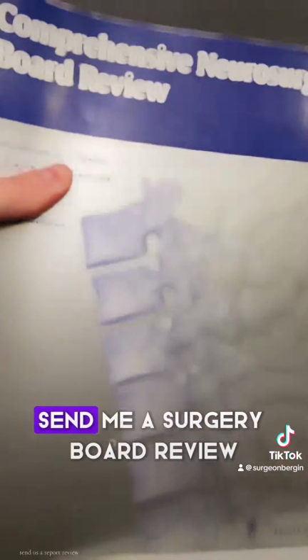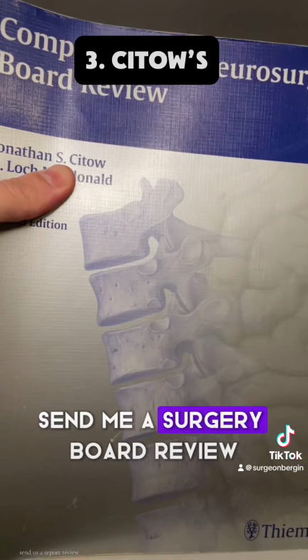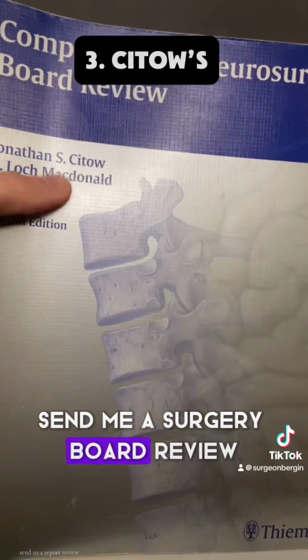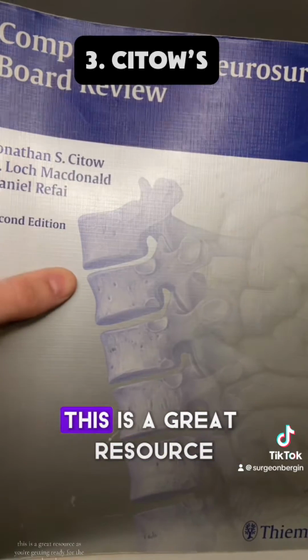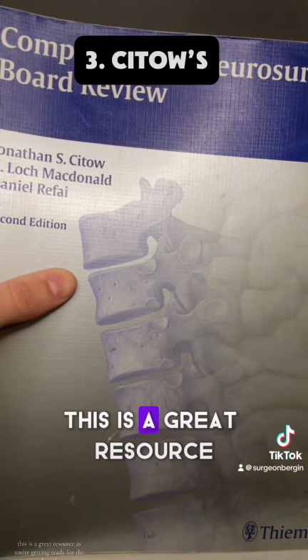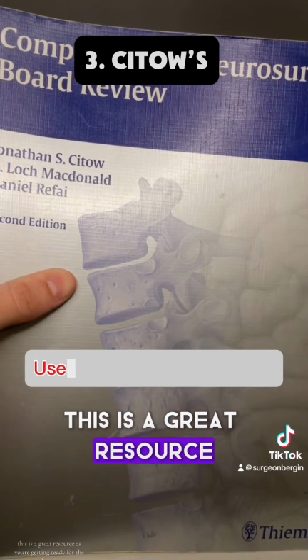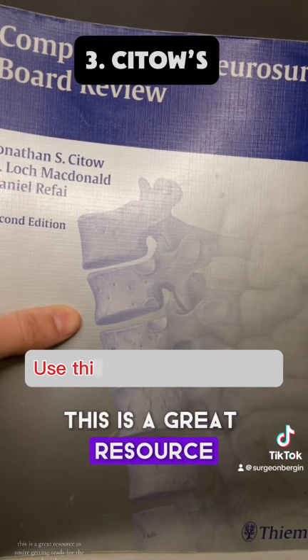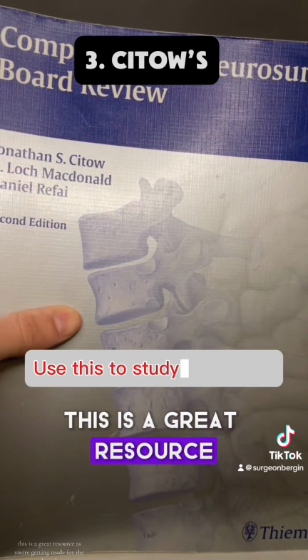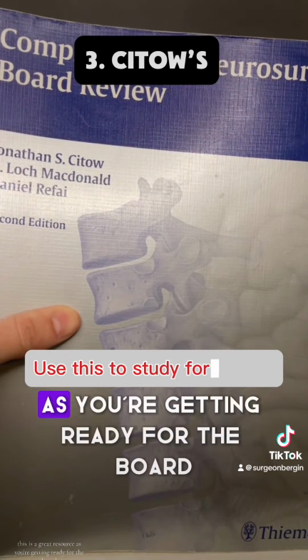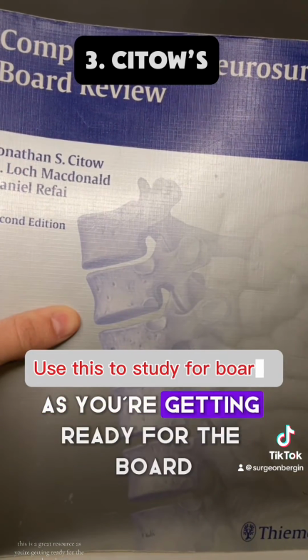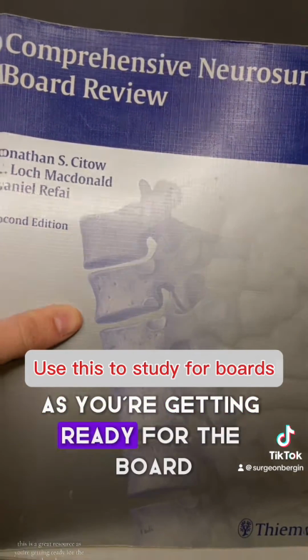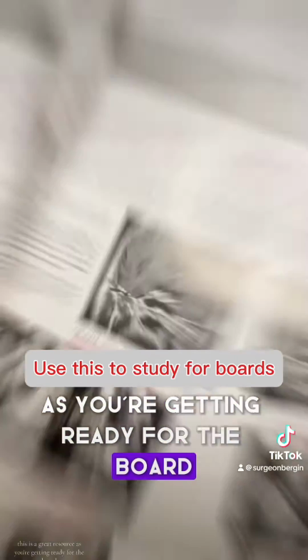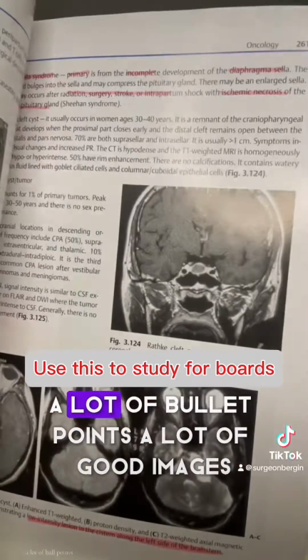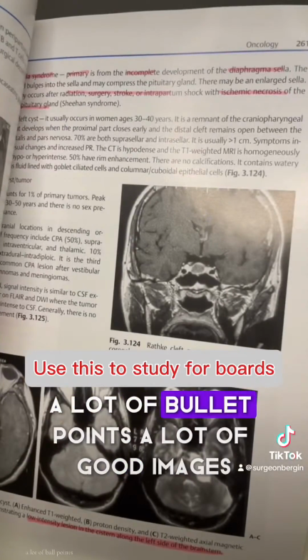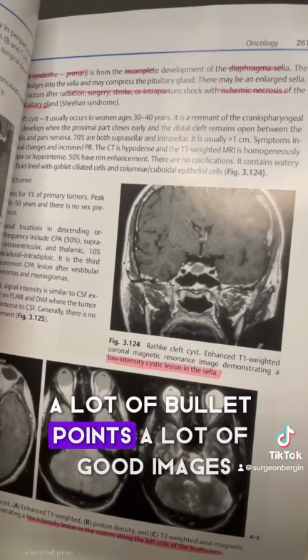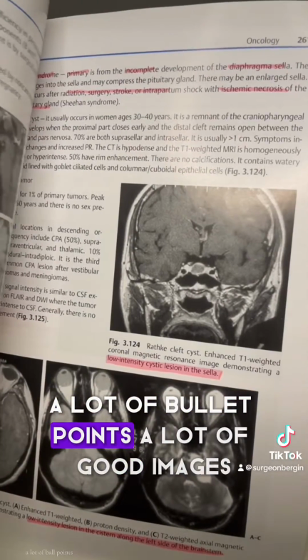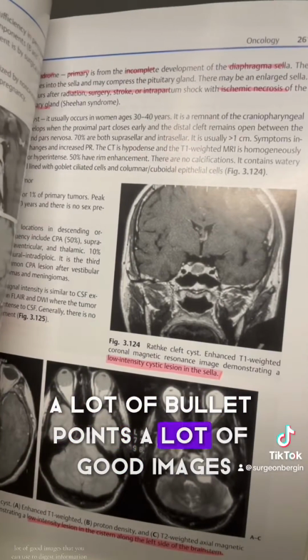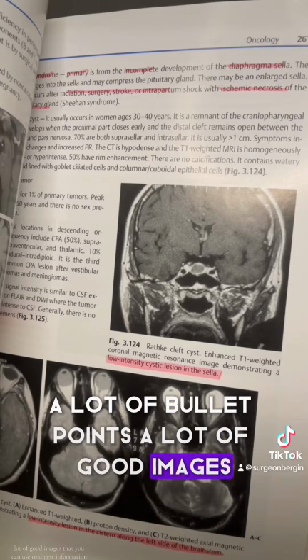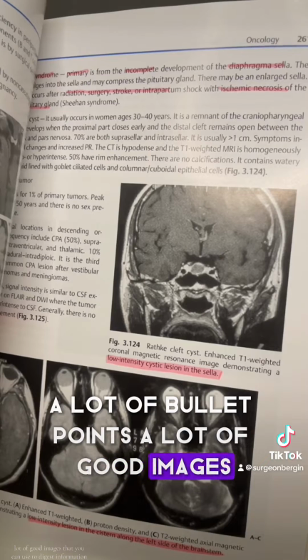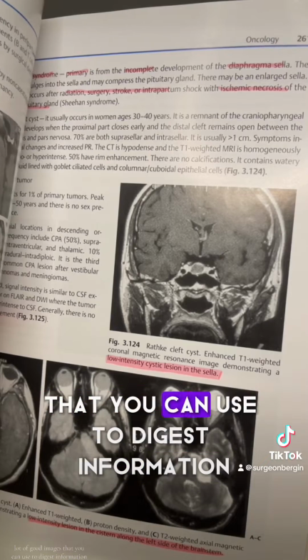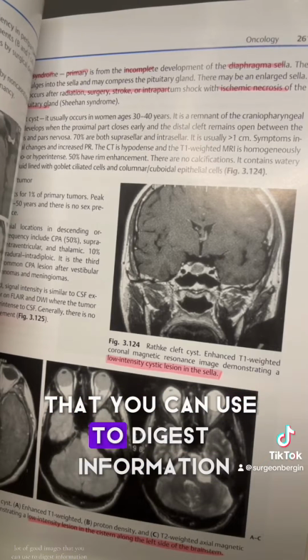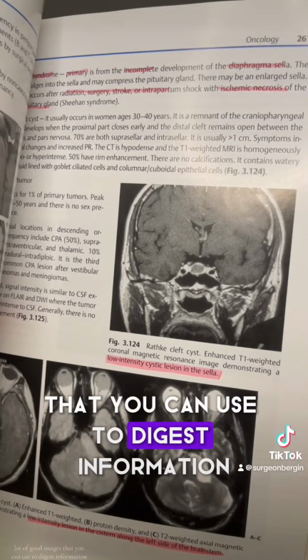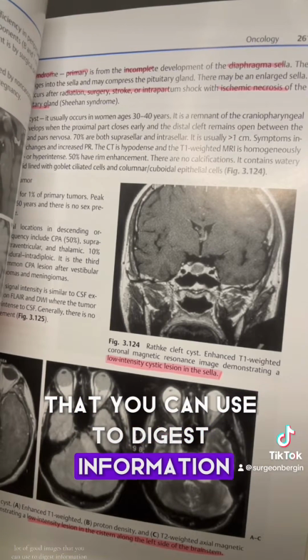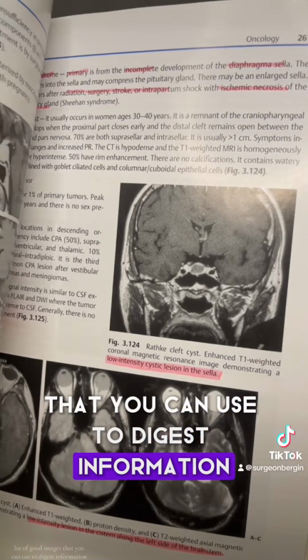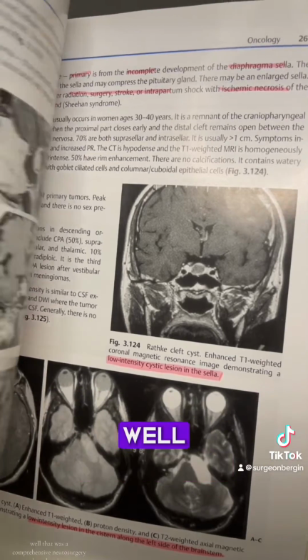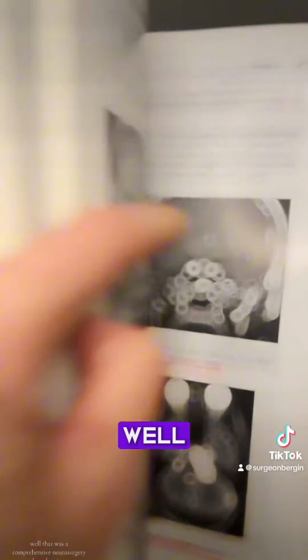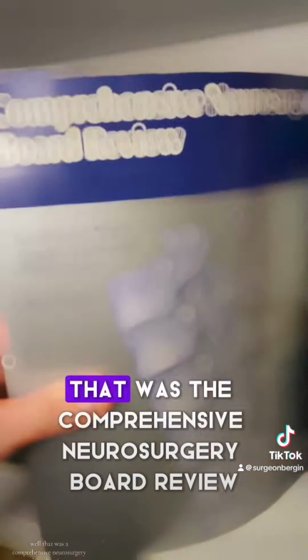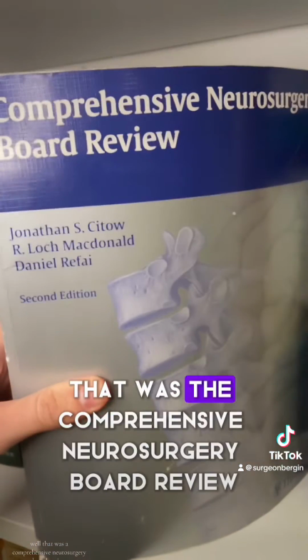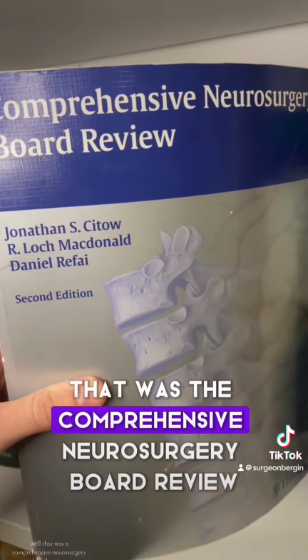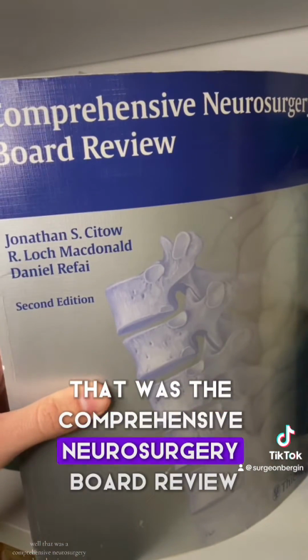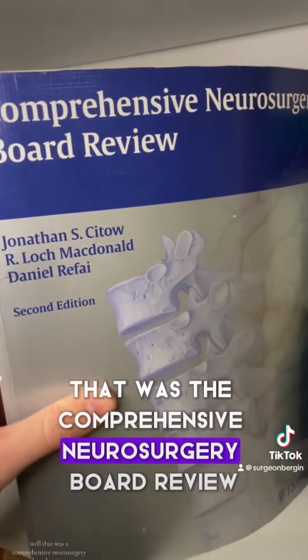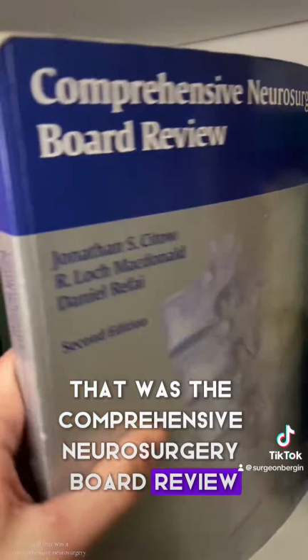It's a neurosurgery board review. This is a great resource as you're getting ready for the boards — a lot of bullet points, a lot of good images that you can use to digest the information well. That was the Comprehensive Neurosurgery Board Review.